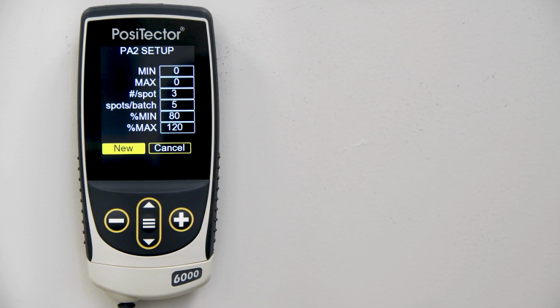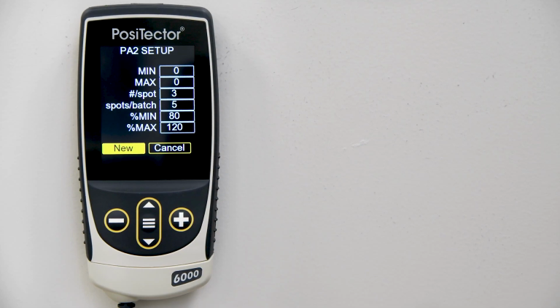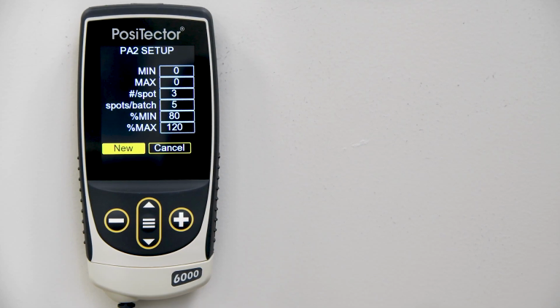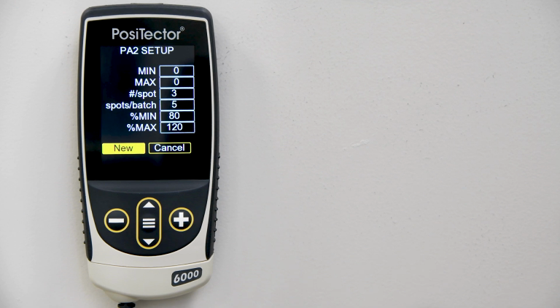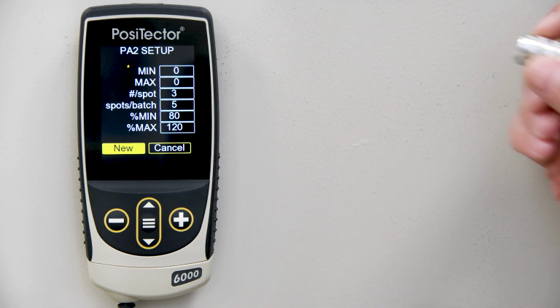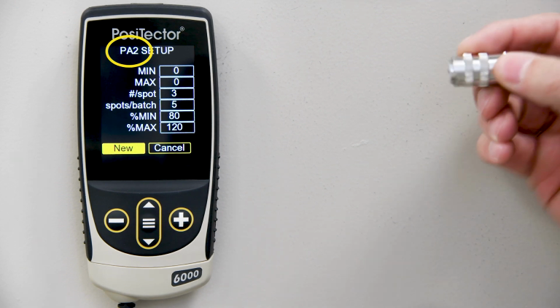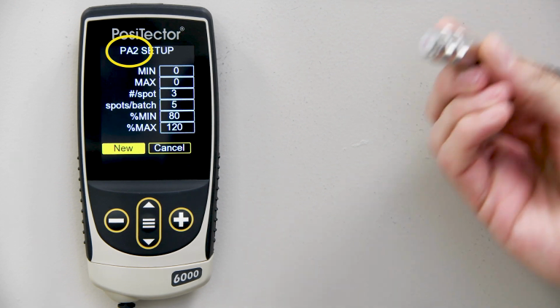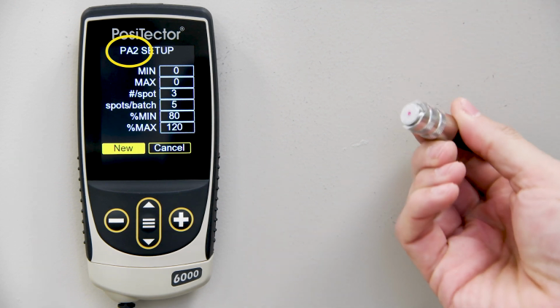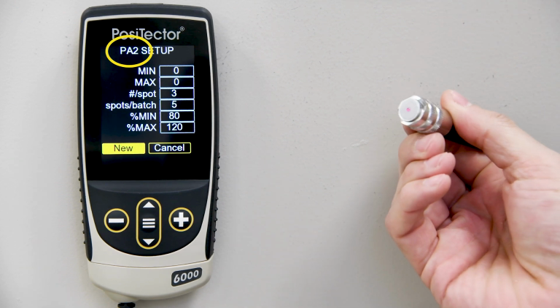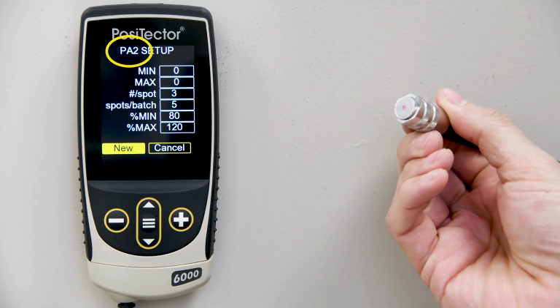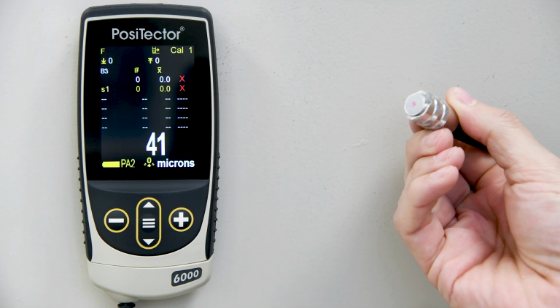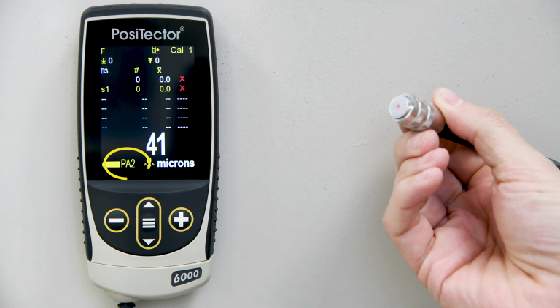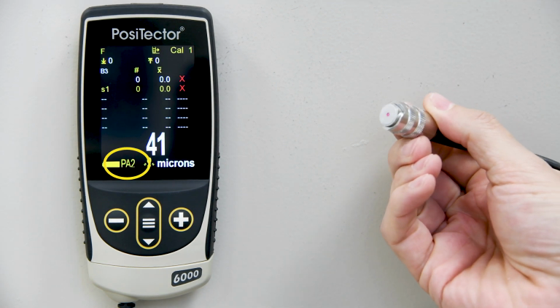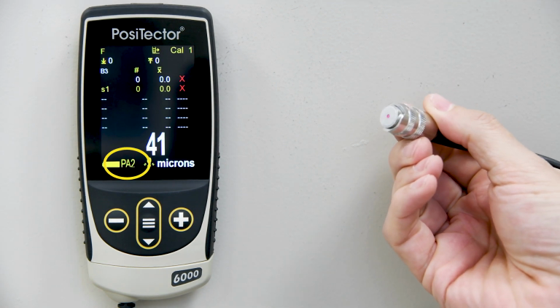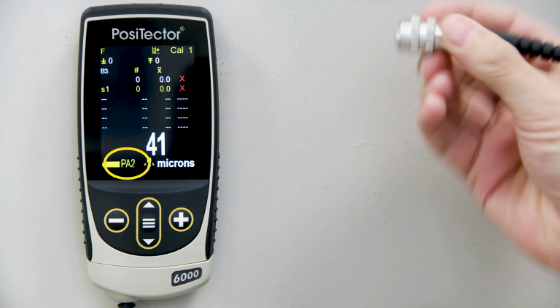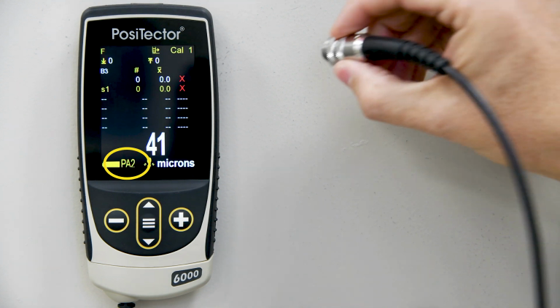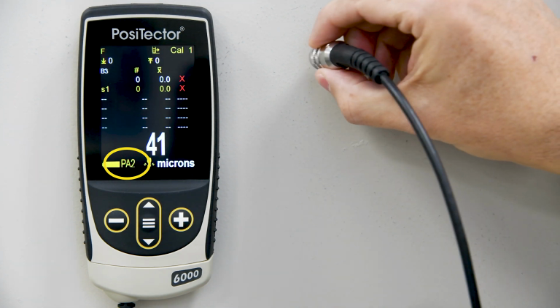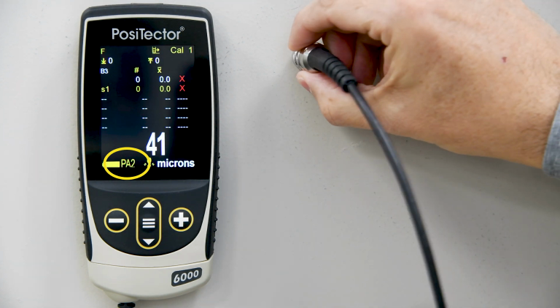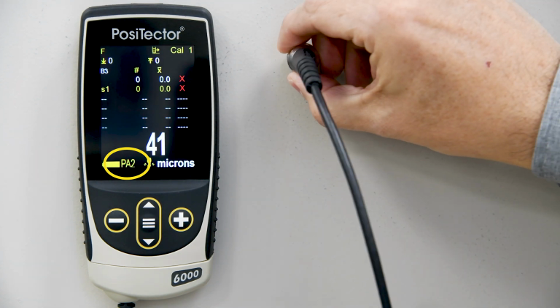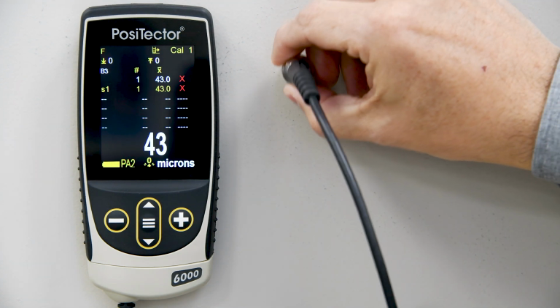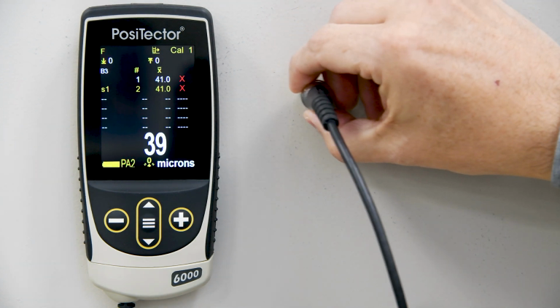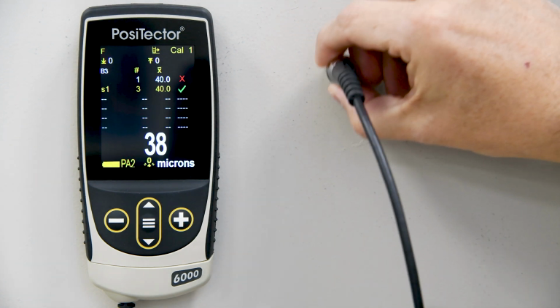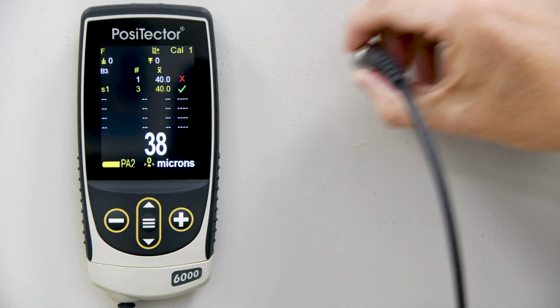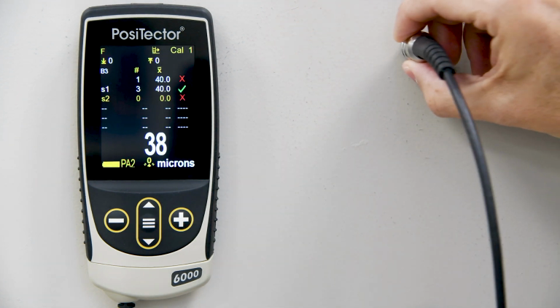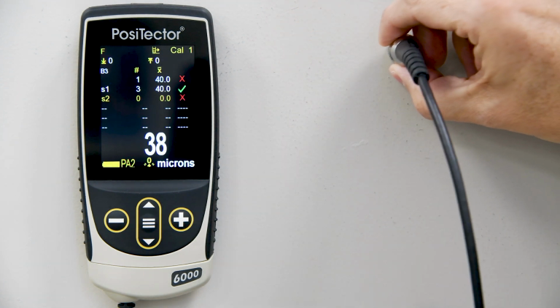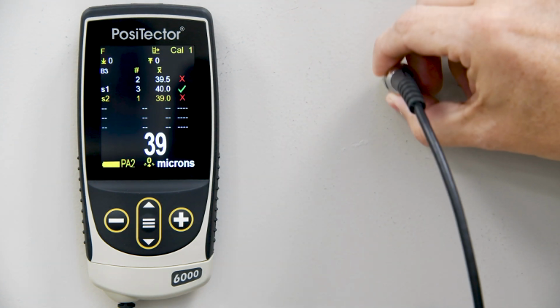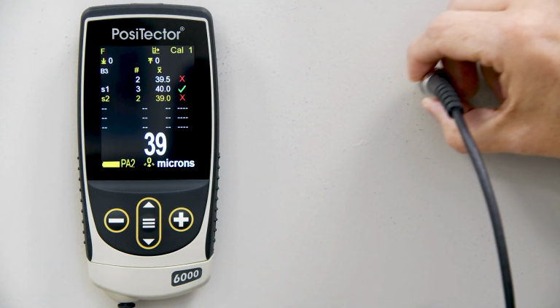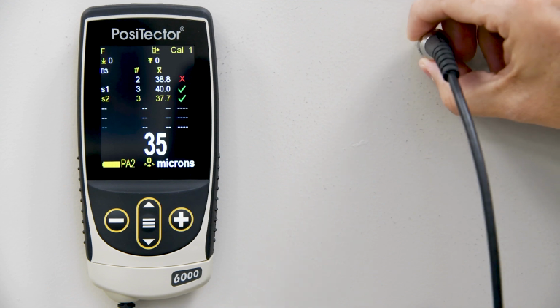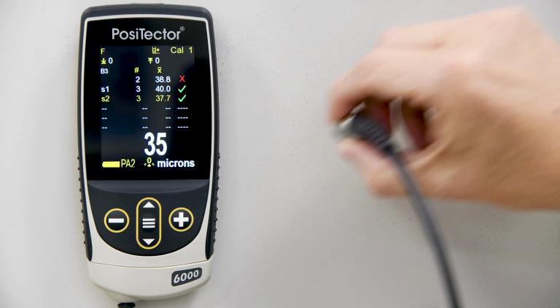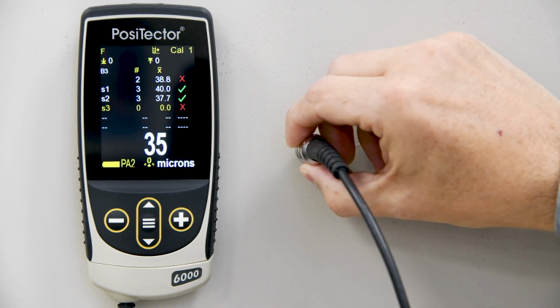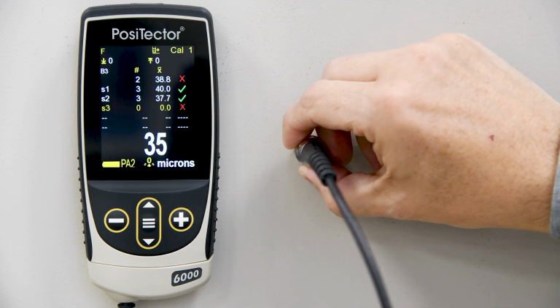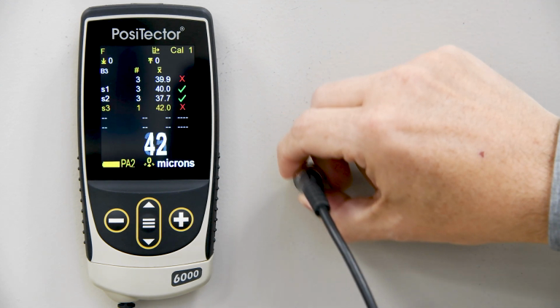Normal Scan can be used alongside other modes. For example, when PA2 Mode and Scan Mode are enabled simultaneously, the gauge scans a set number of readings per spot, moving to the next spot when the probe is lifted.